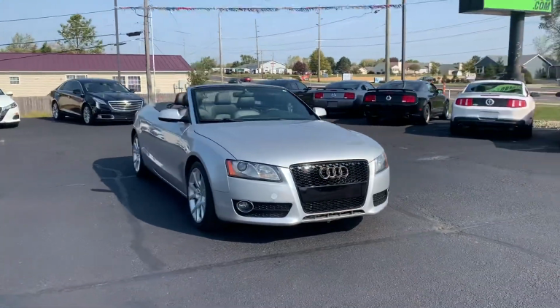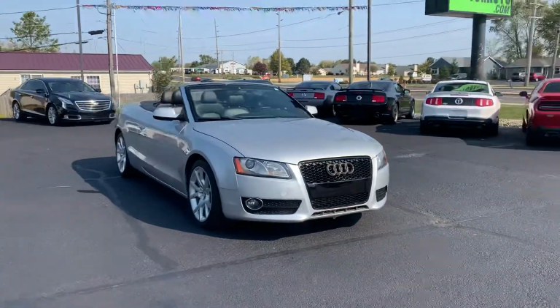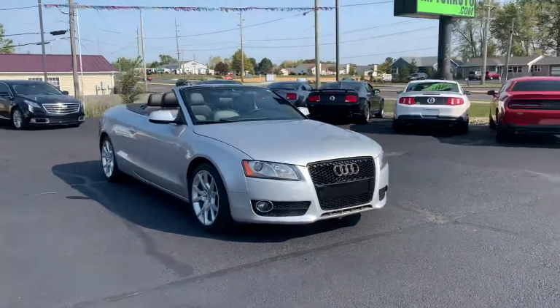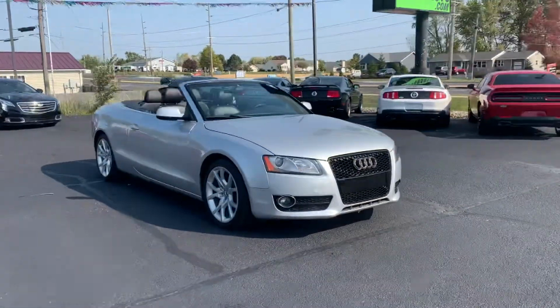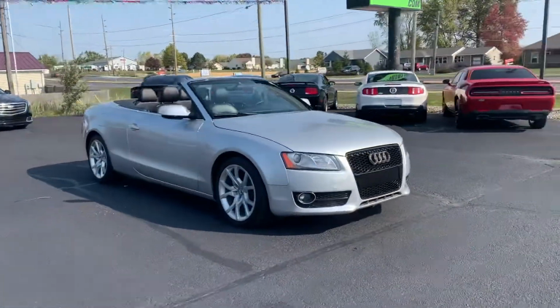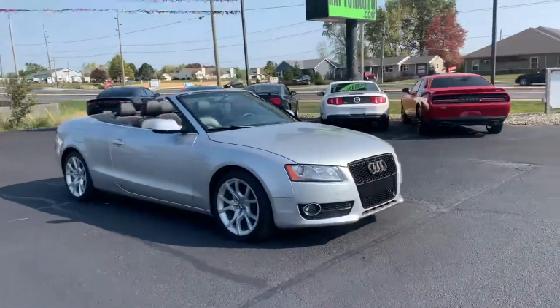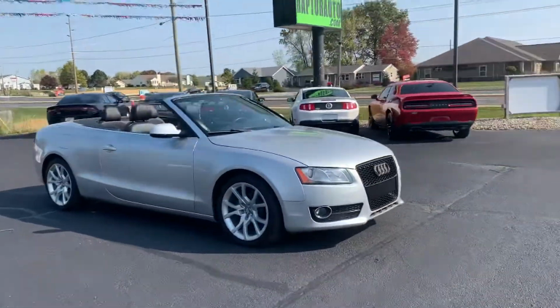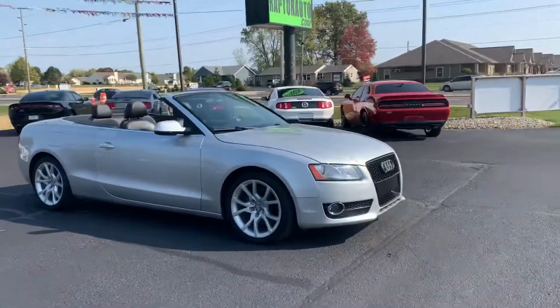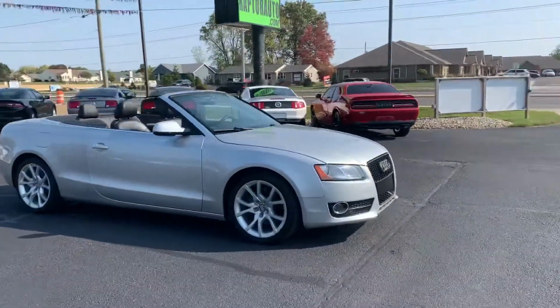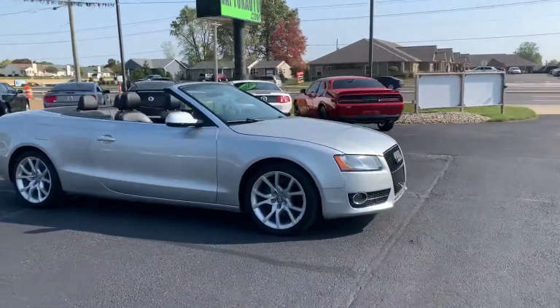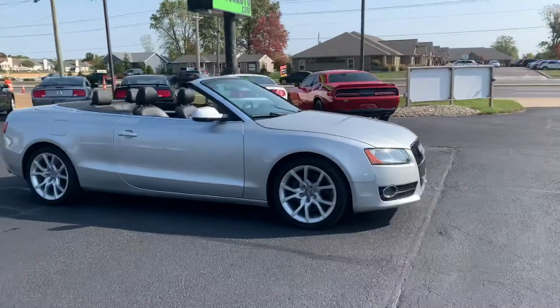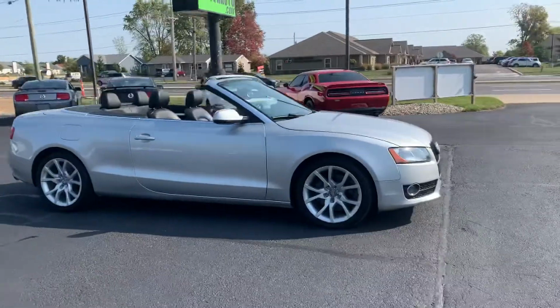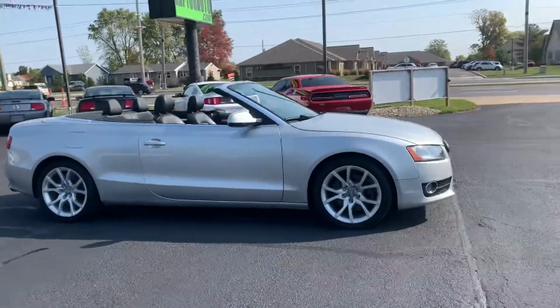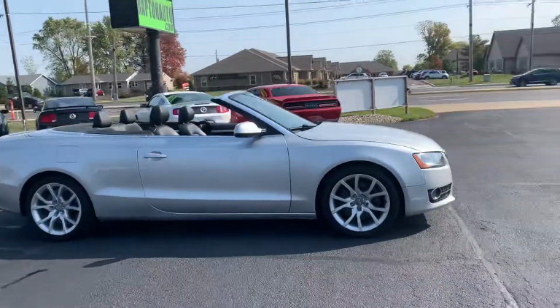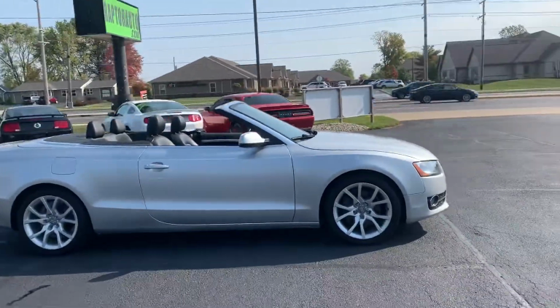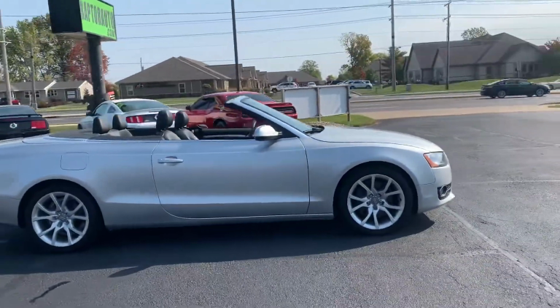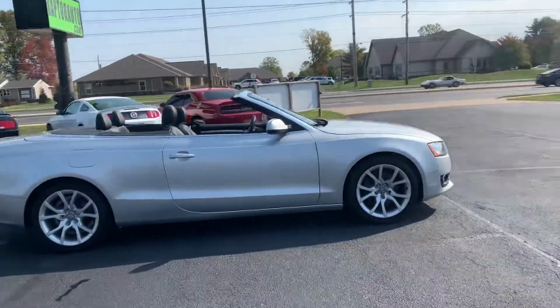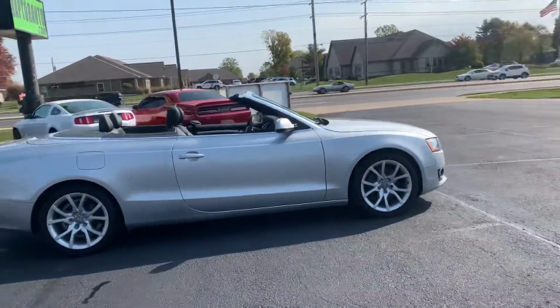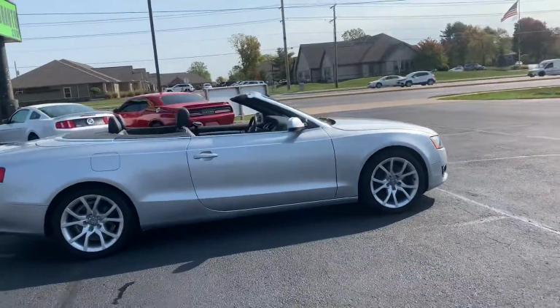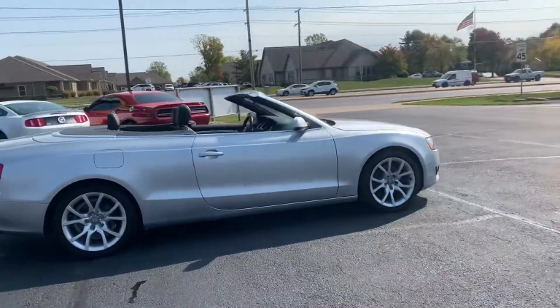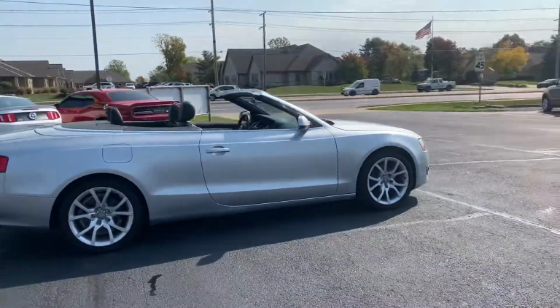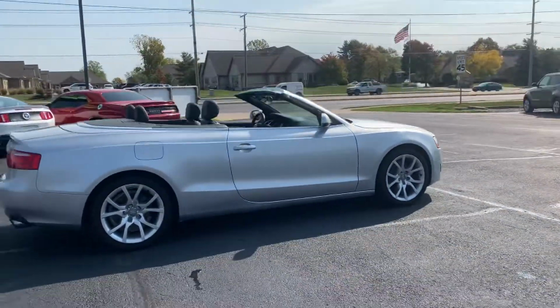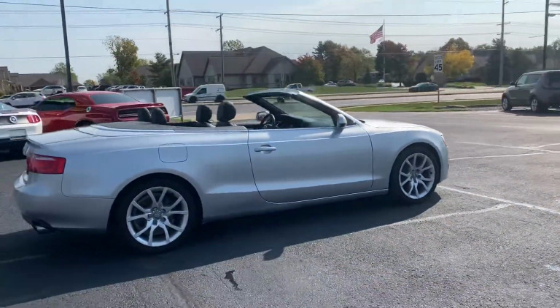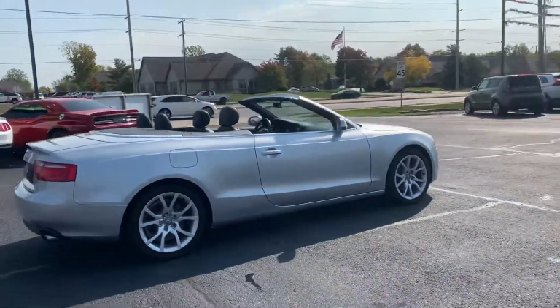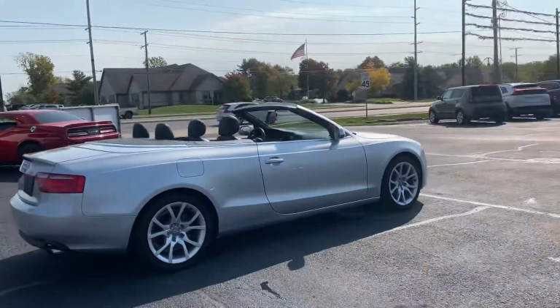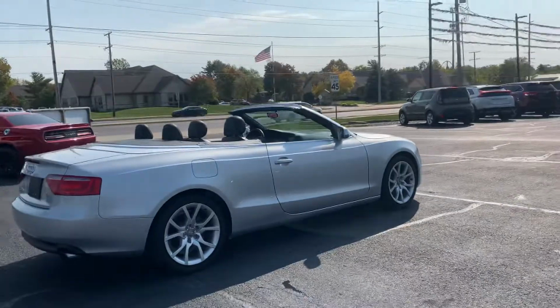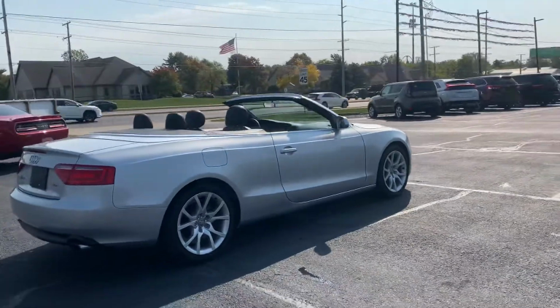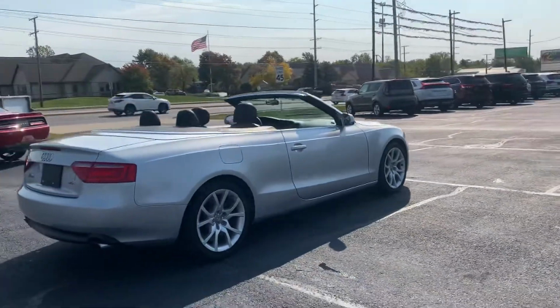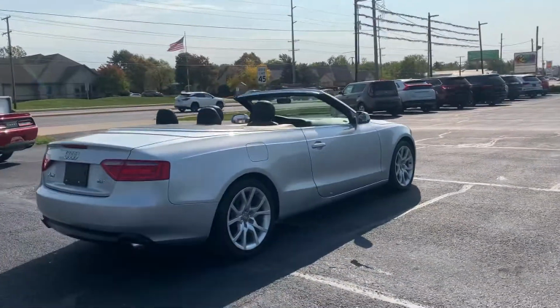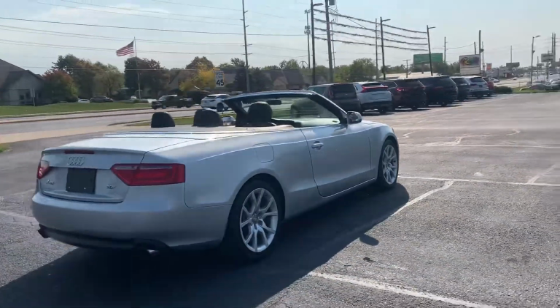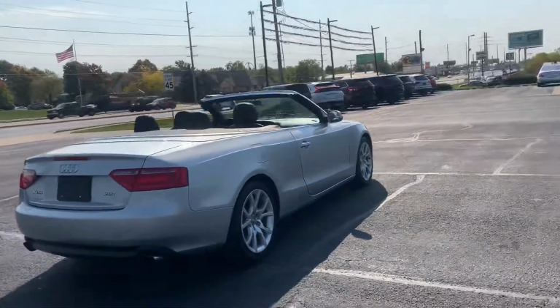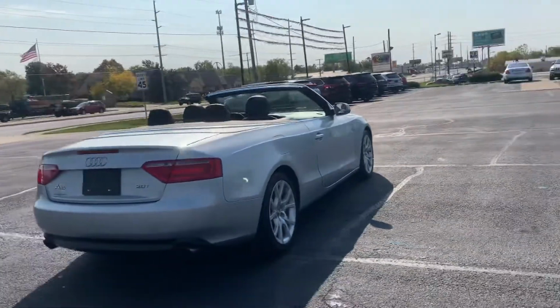Here at Raptor Automotive, we have a 2011 Audi A5 Coupe Convertible. This one has alloy wheels and the 2.0 turbo engine.